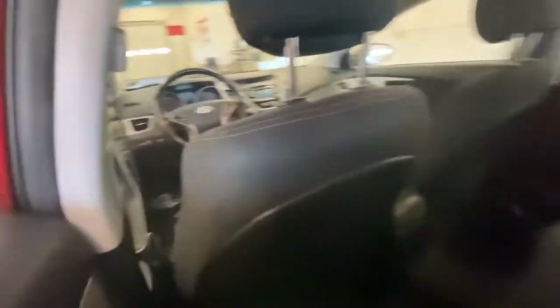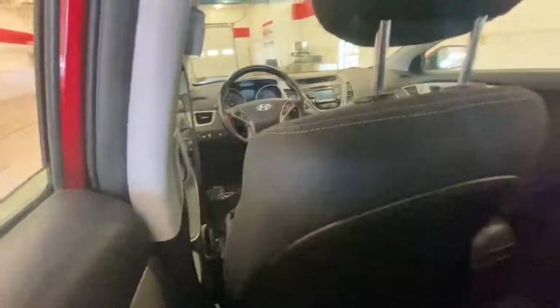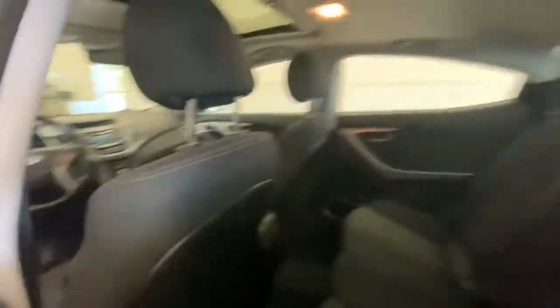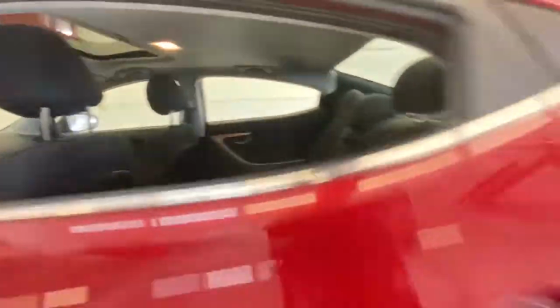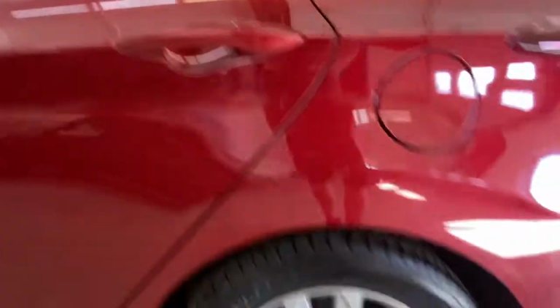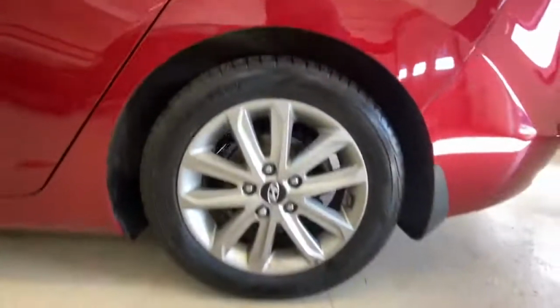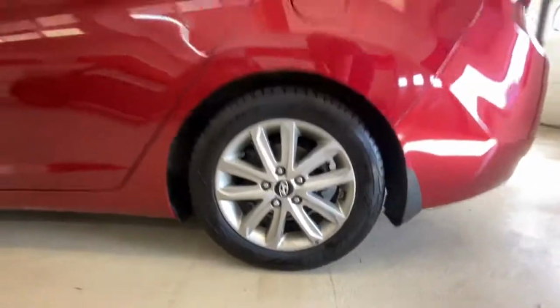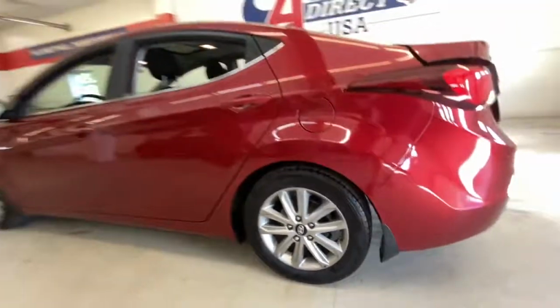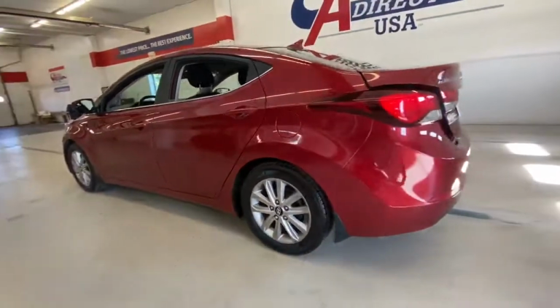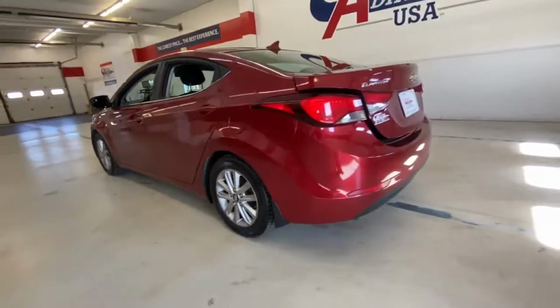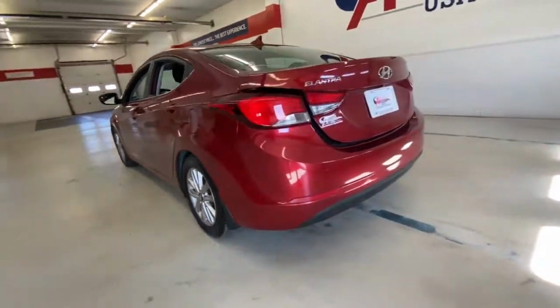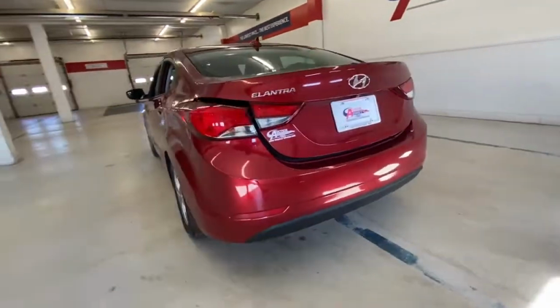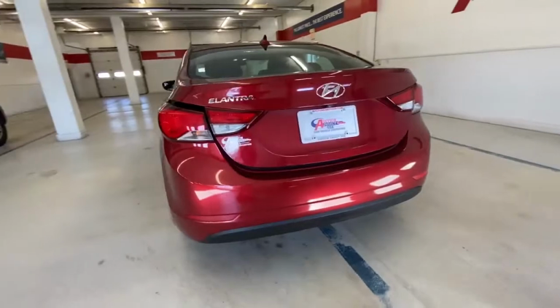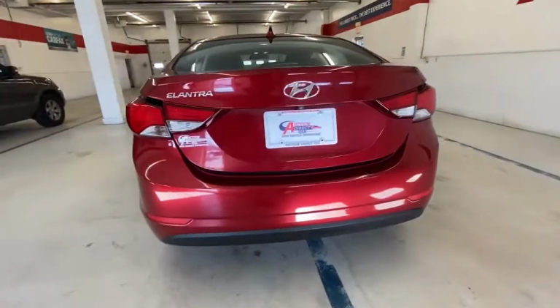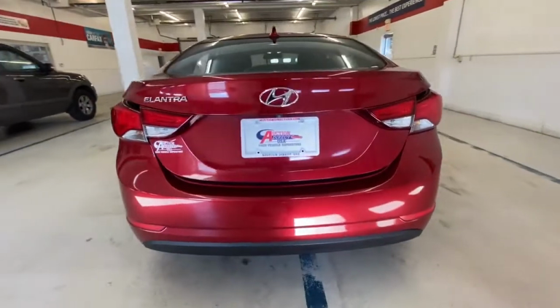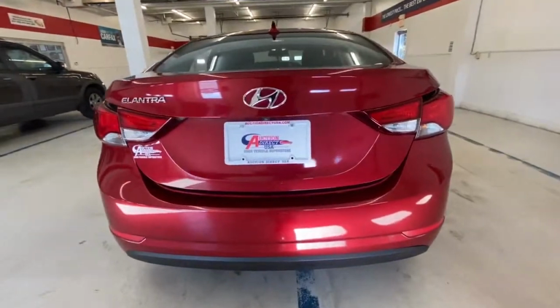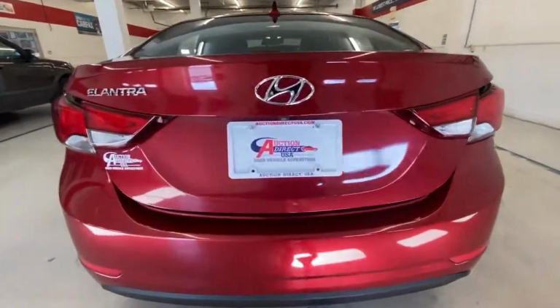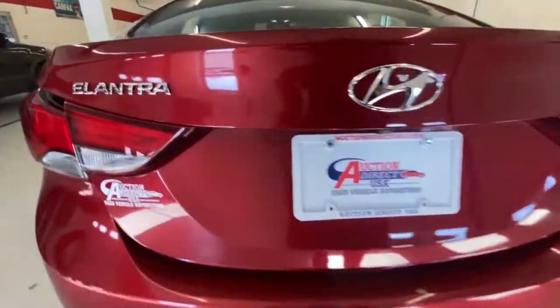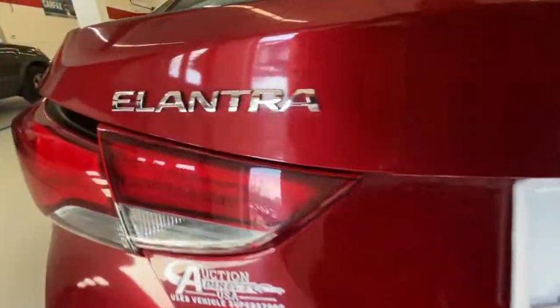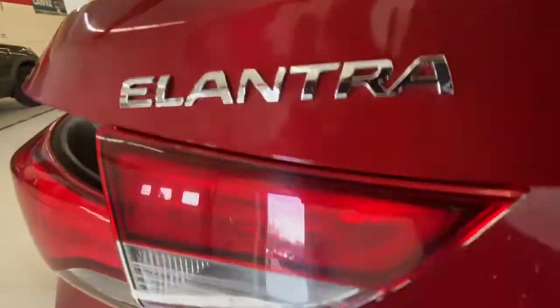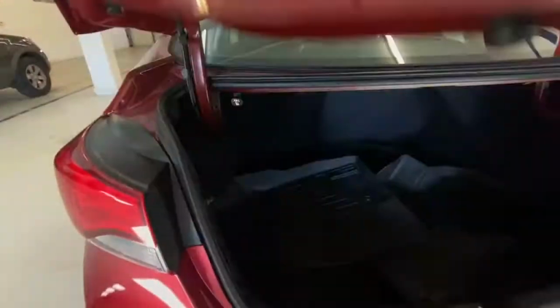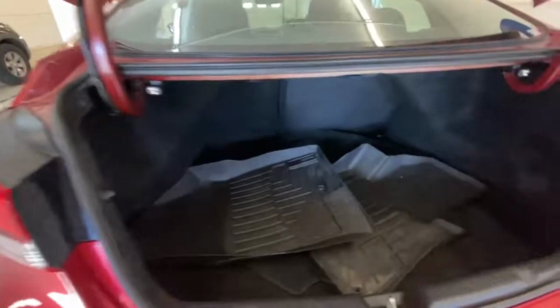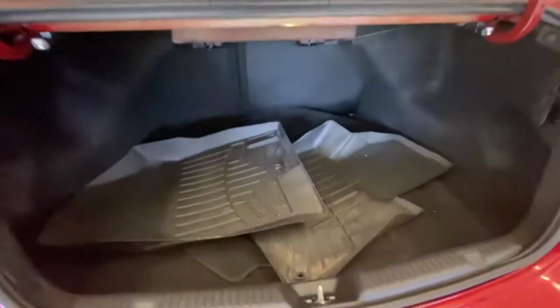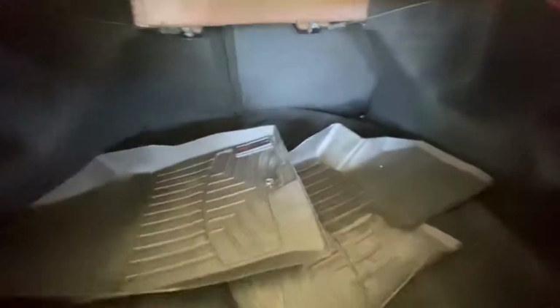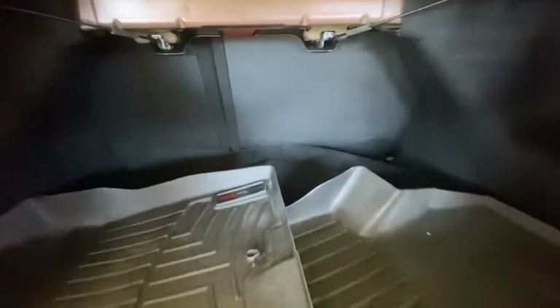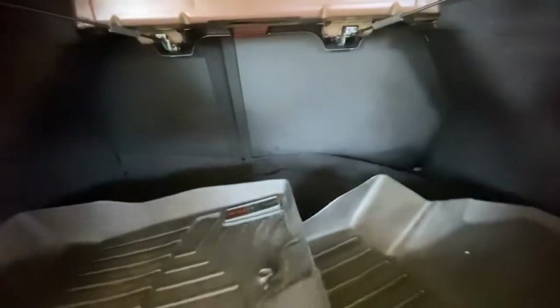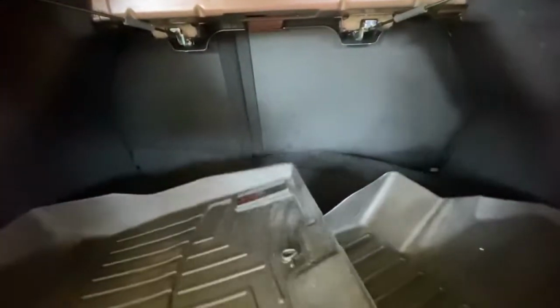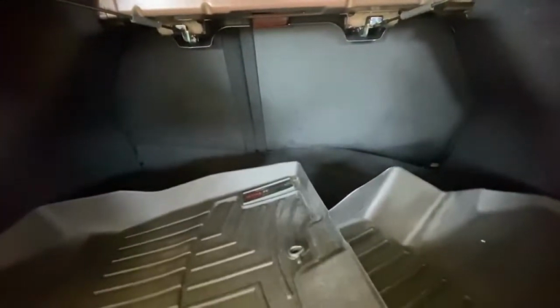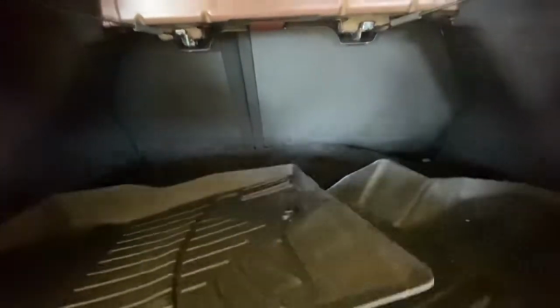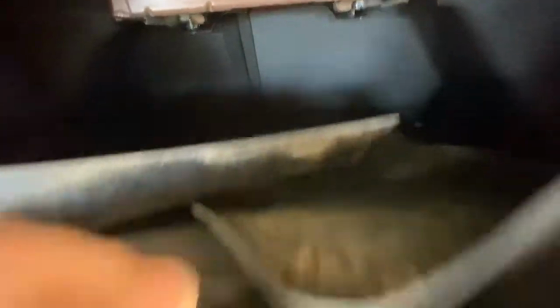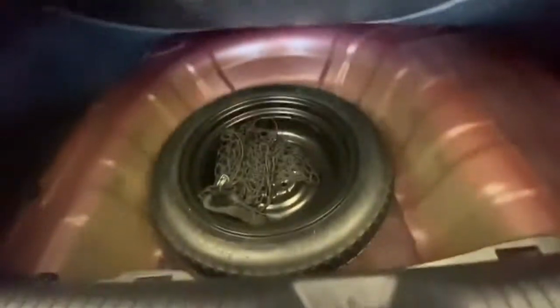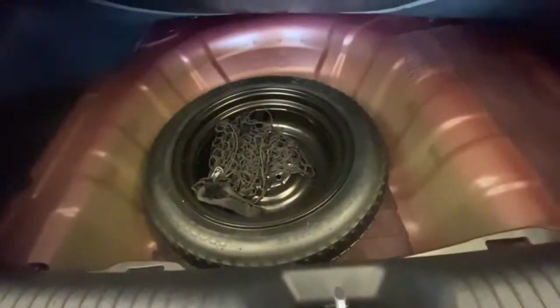Sun Moonroof, Keyless Entry, Heated Mirrors, Satellite Radio, Aluminum Wheels, Stability Control, Pass-Through Rear Seat, Intermittent Wipers, Traction Control, Passenger Vanity Mirror.